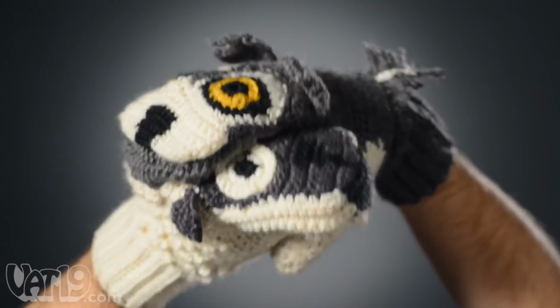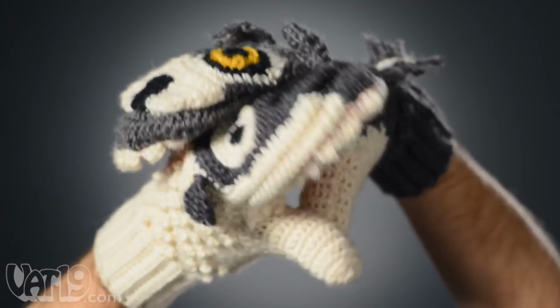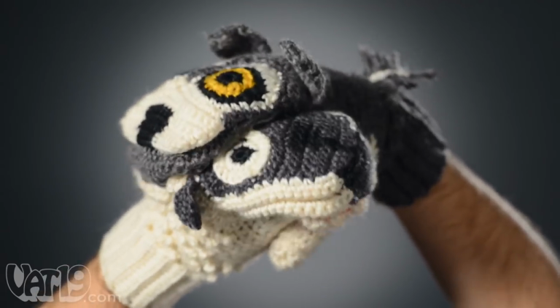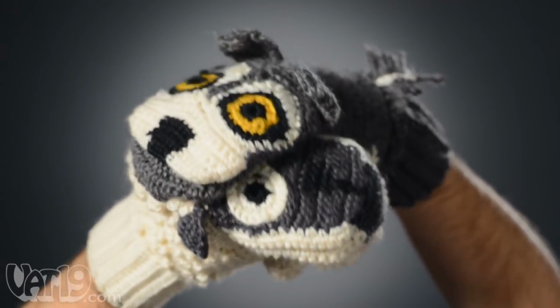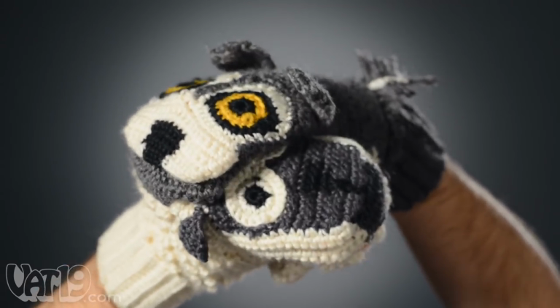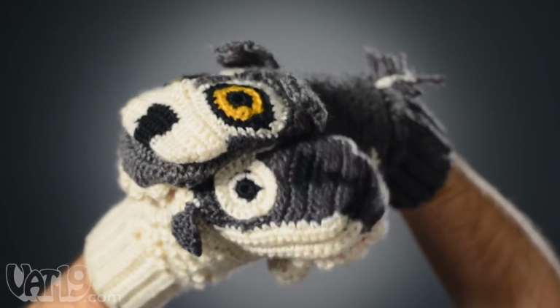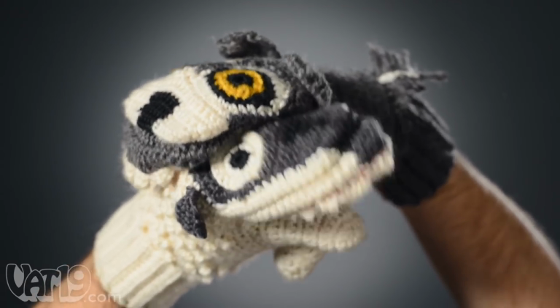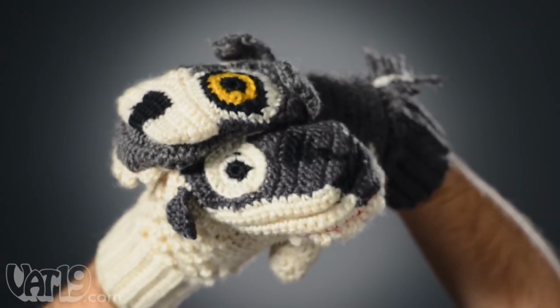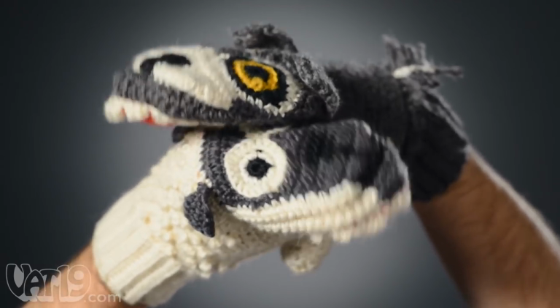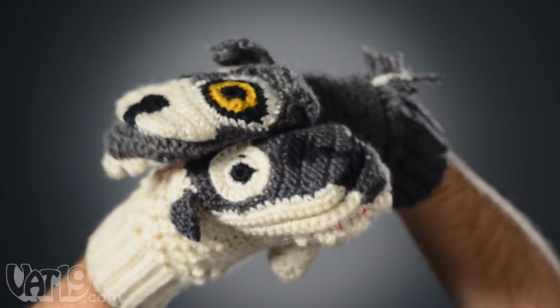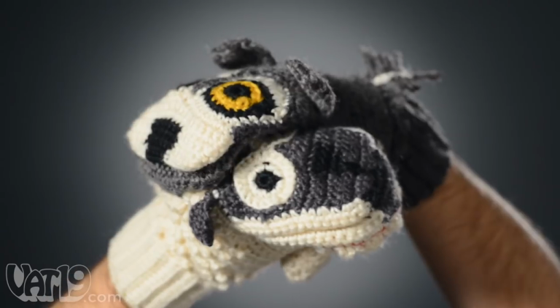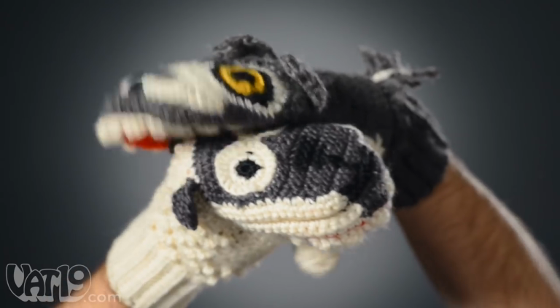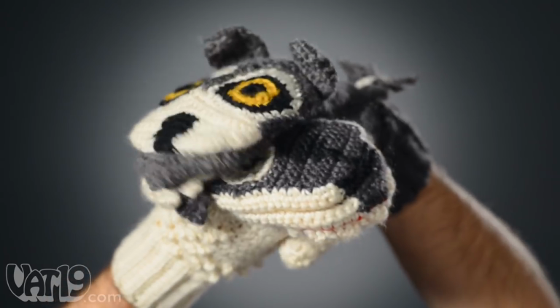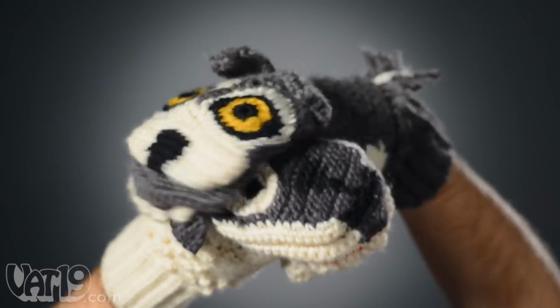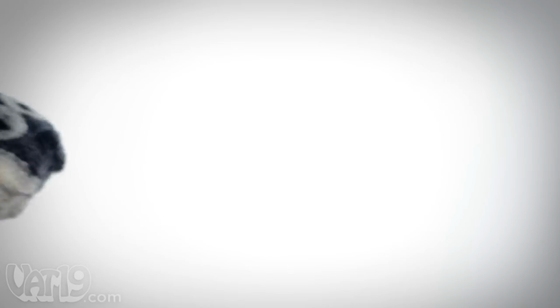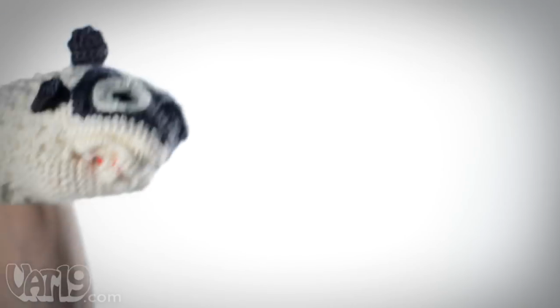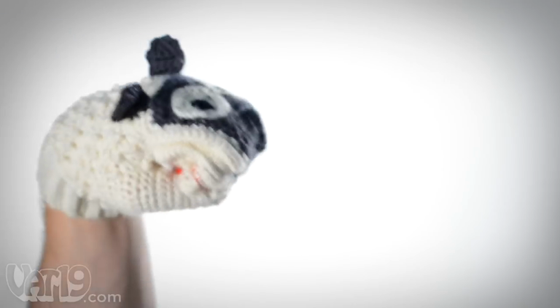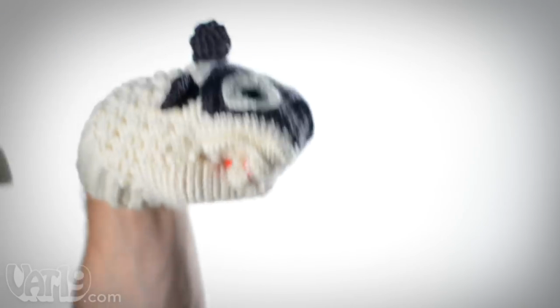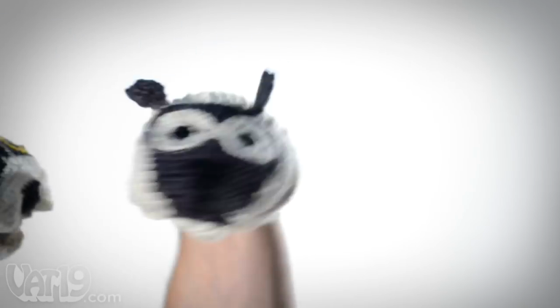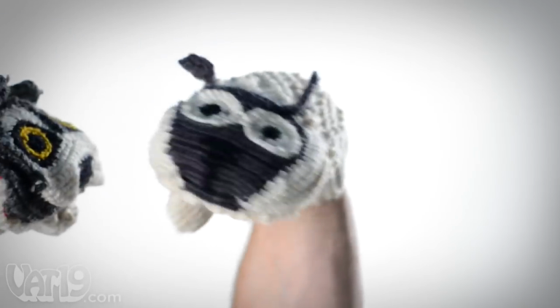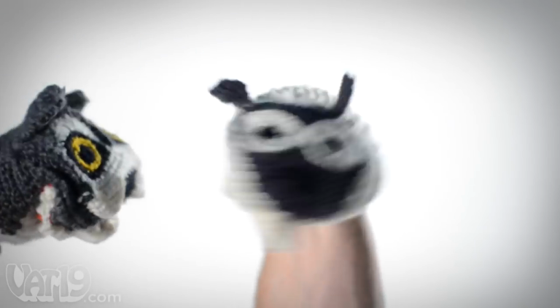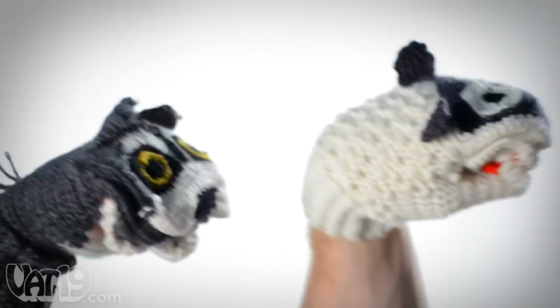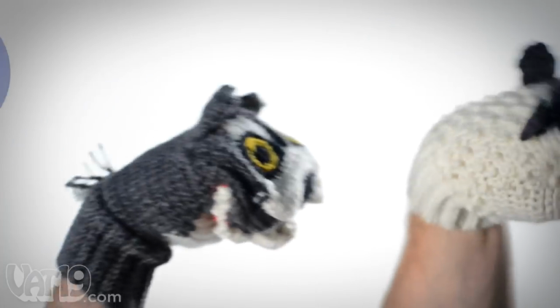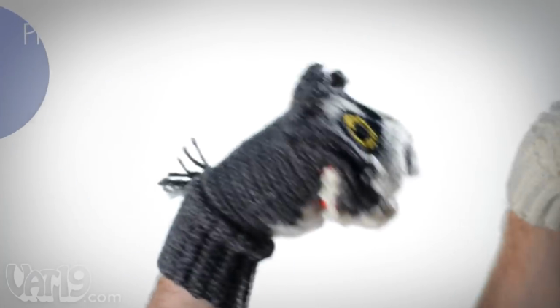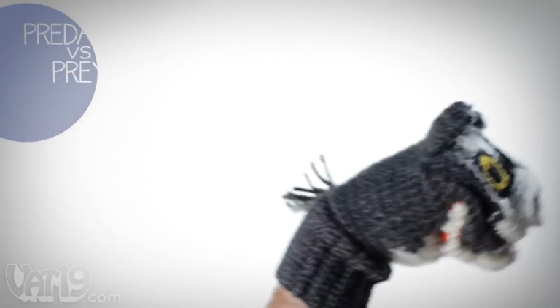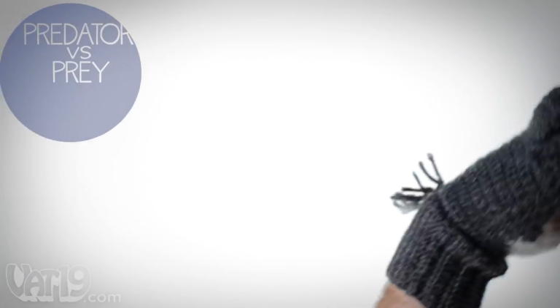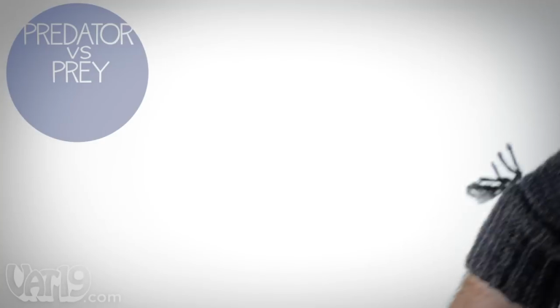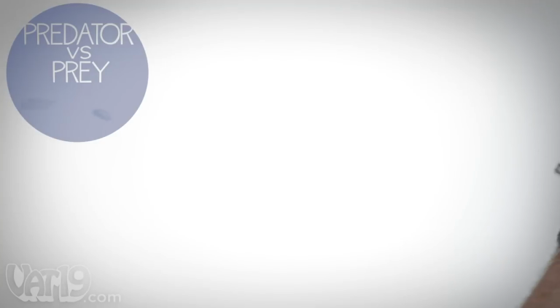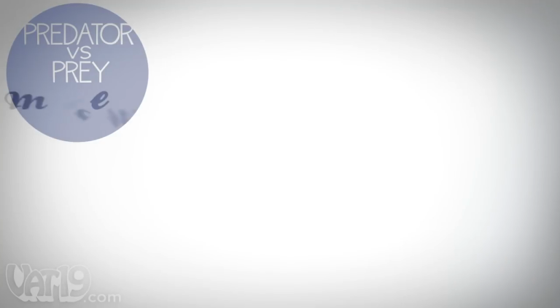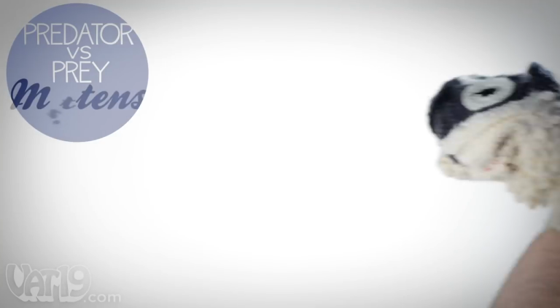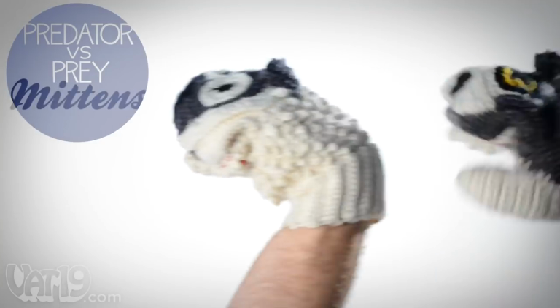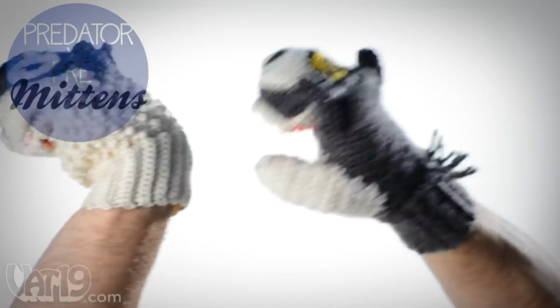My! What soft, wooly teeth you have! Is this hand in sheep's clothing a match for the big bad wolf? You decide with Predator Versus Prey Mittens.